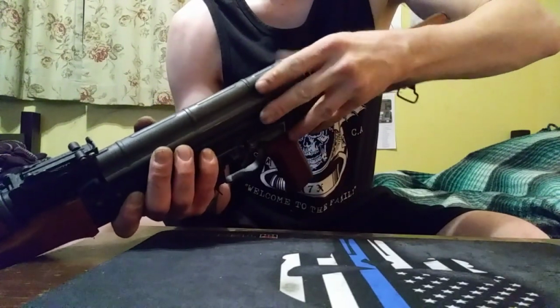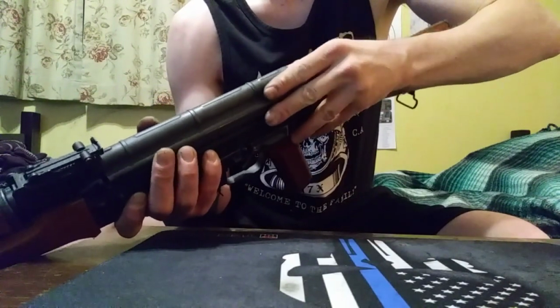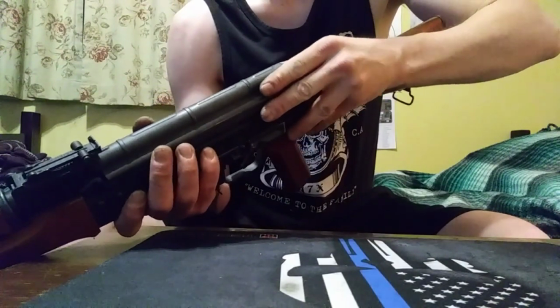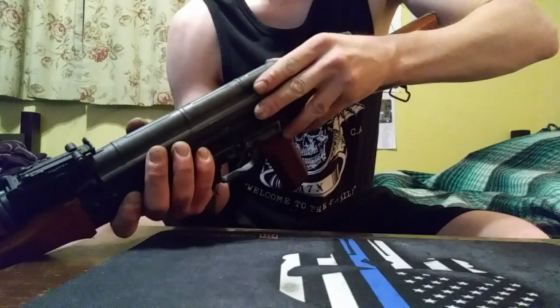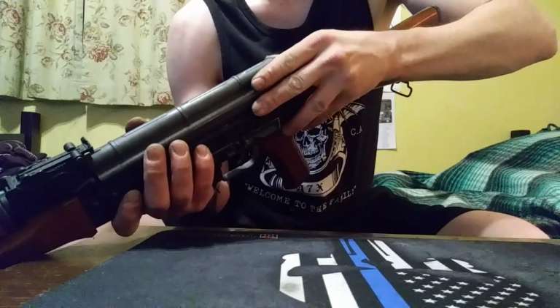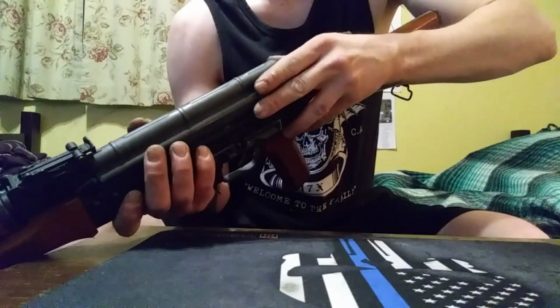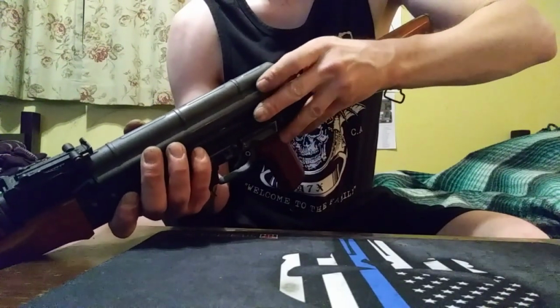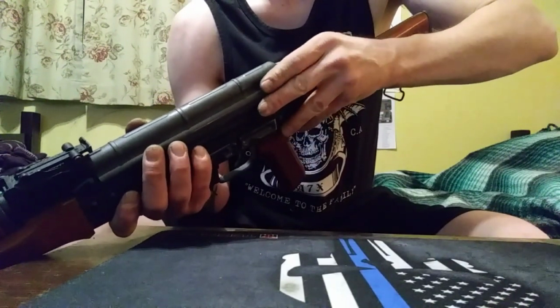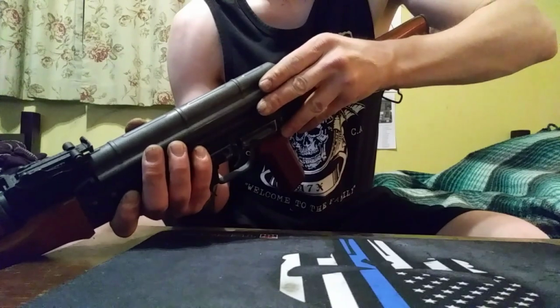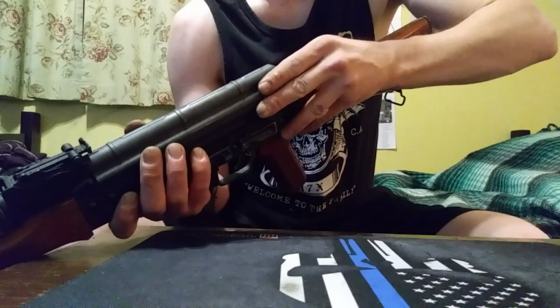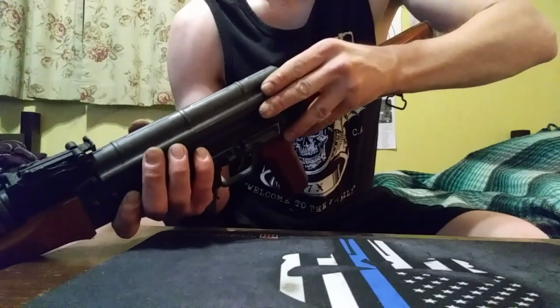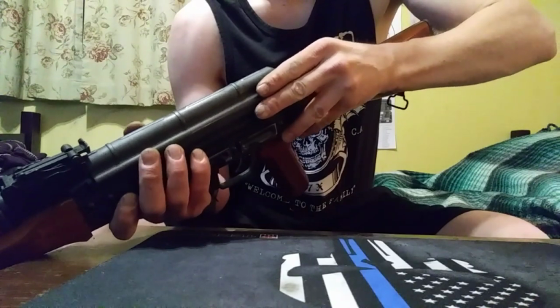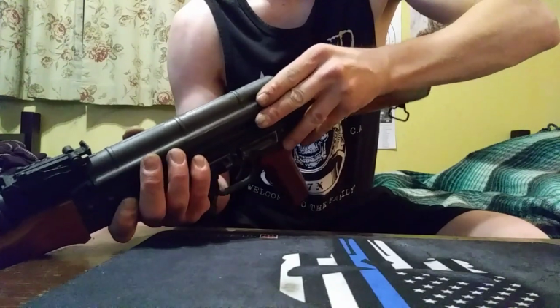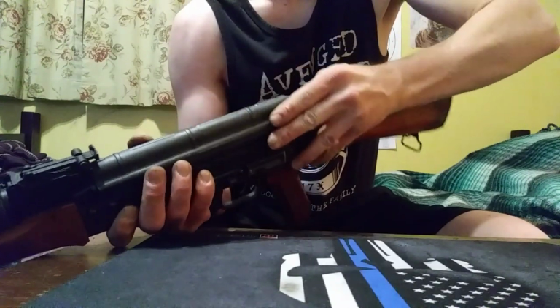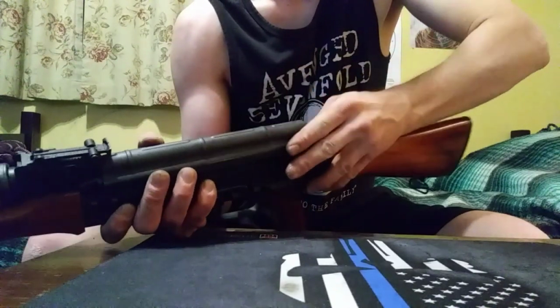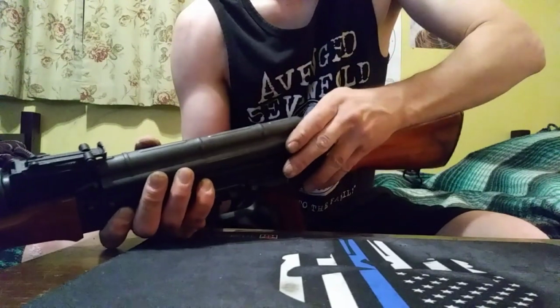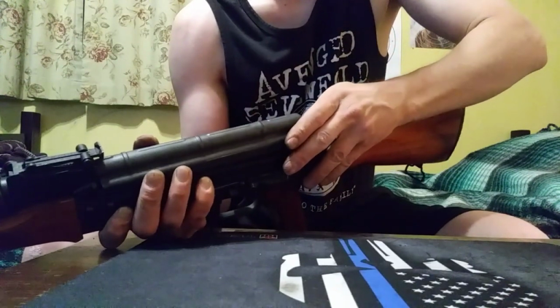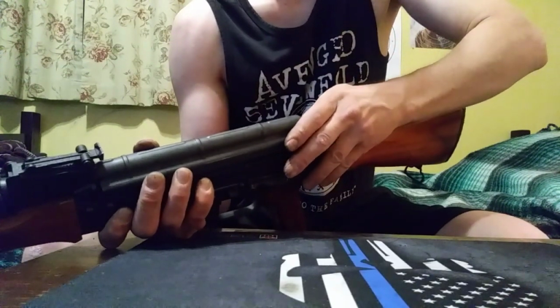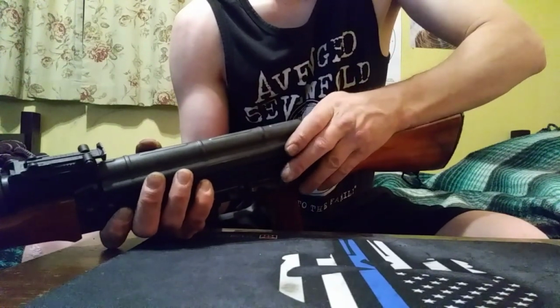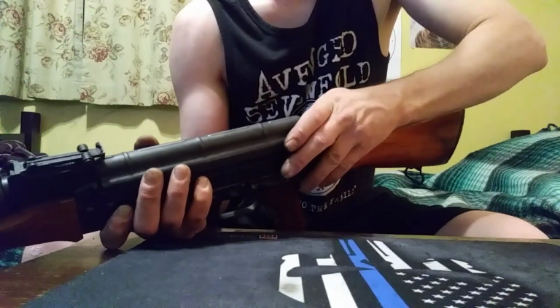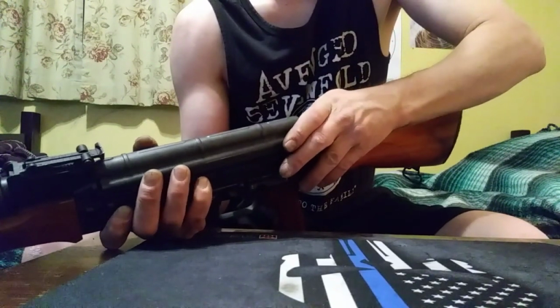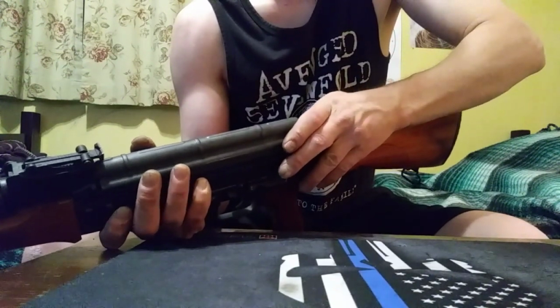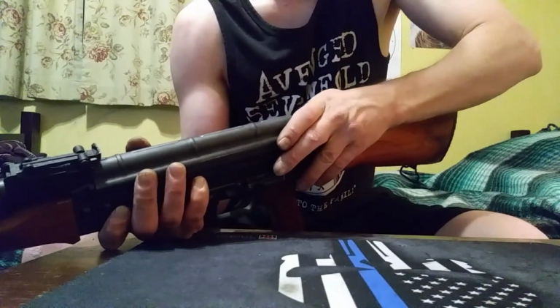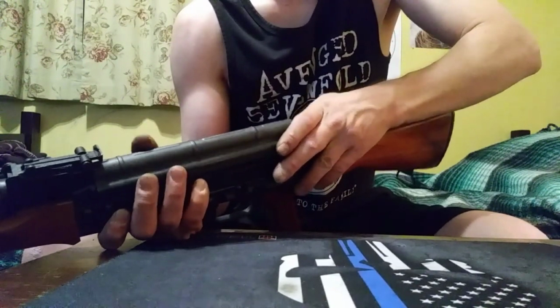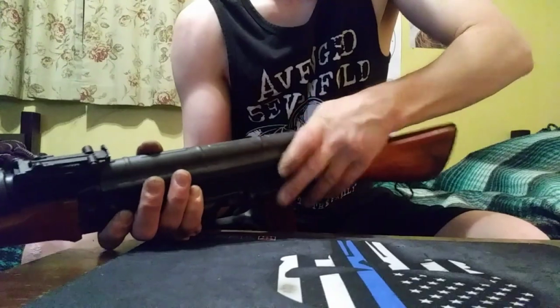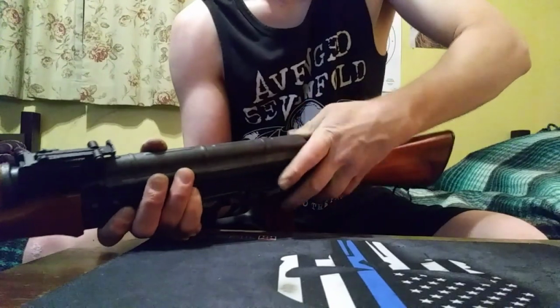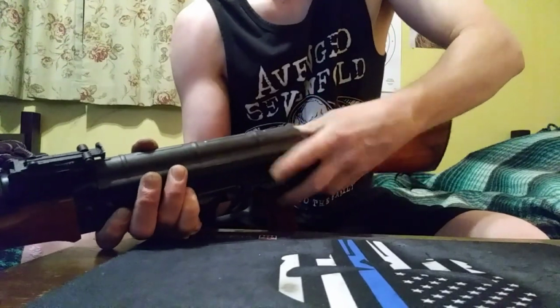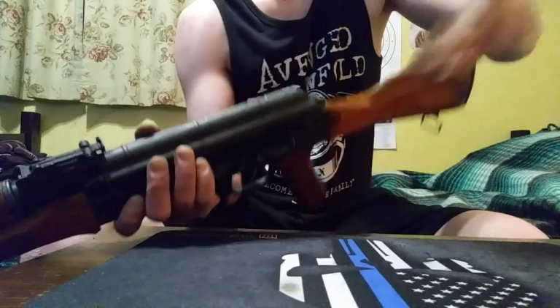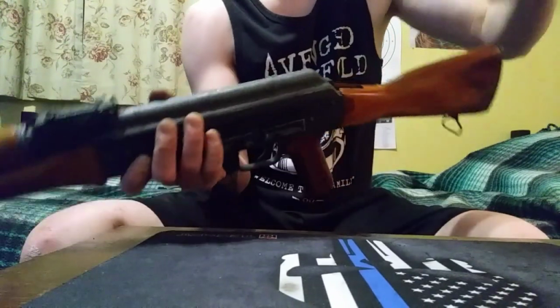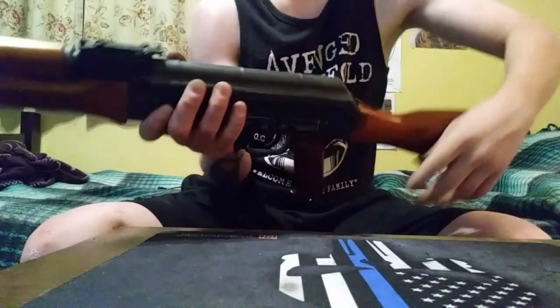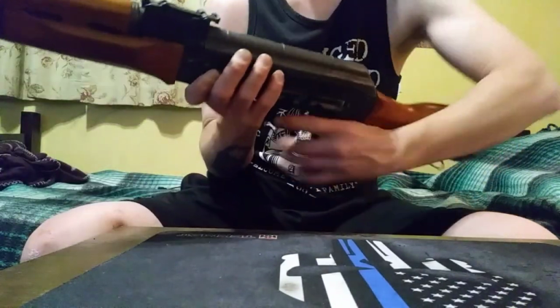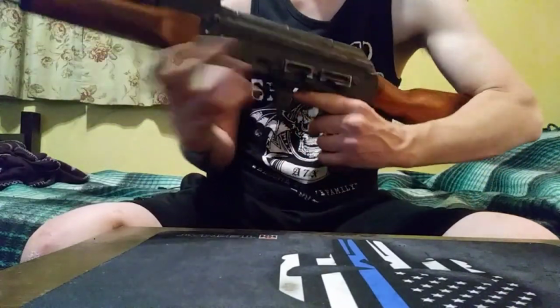Almost as easy as my Glock, but that's not a rifle, it's a handgun. You just get this lined up, push down and boom — it's ready to go.